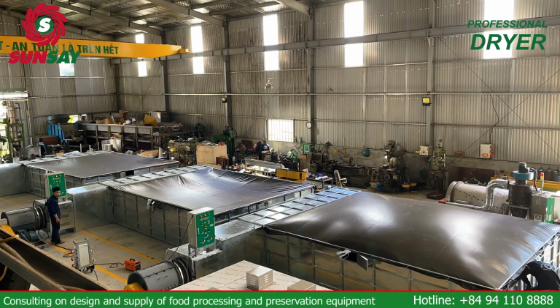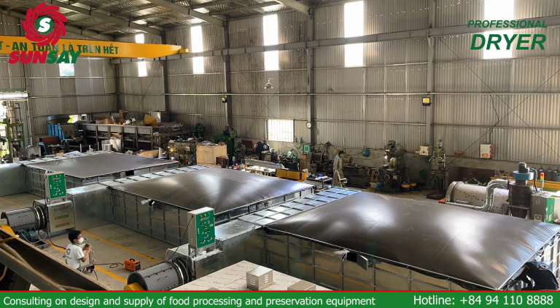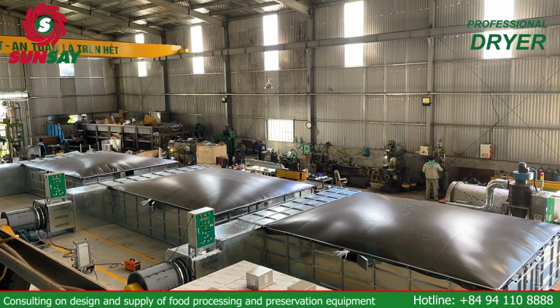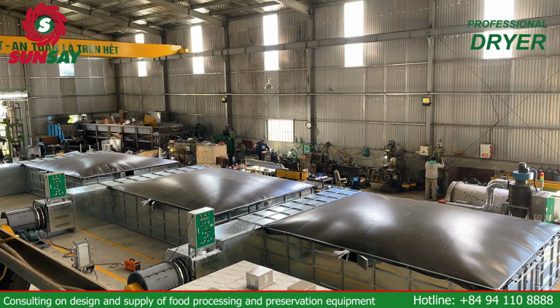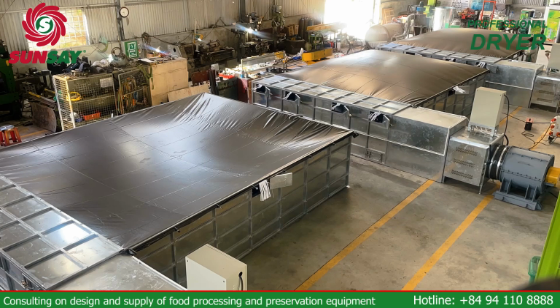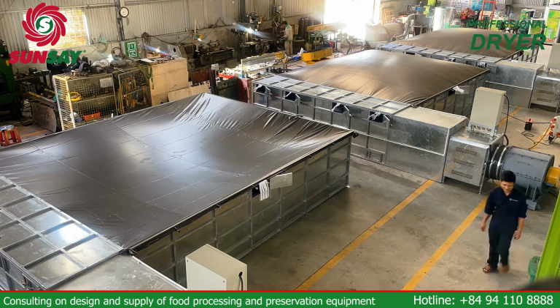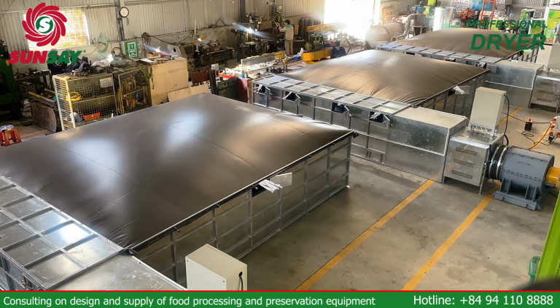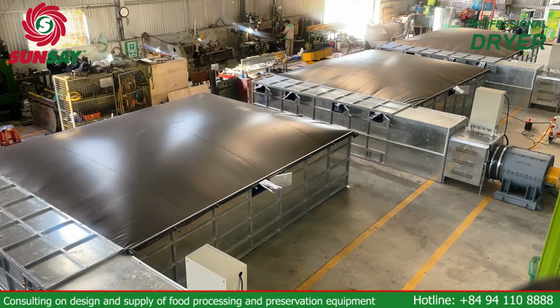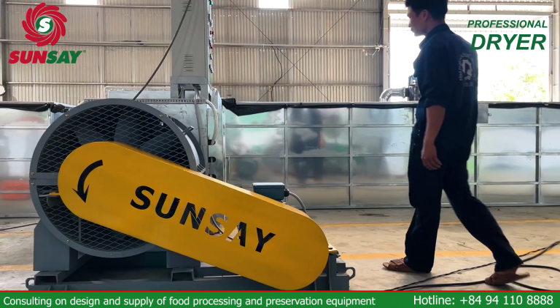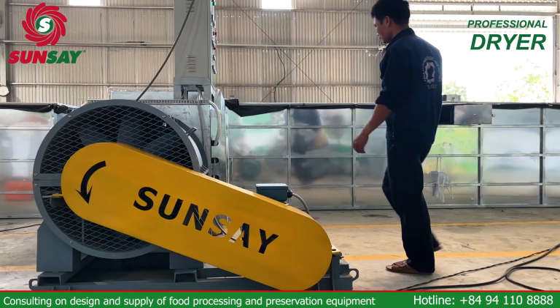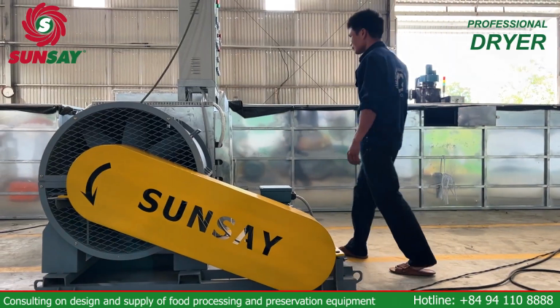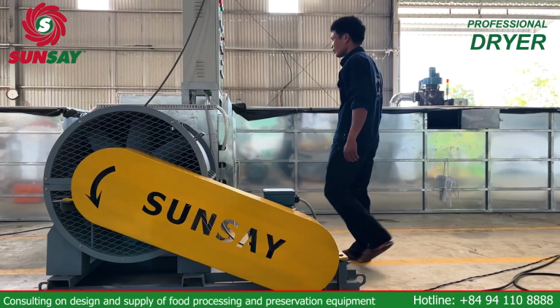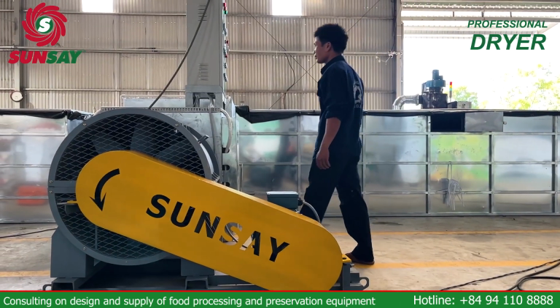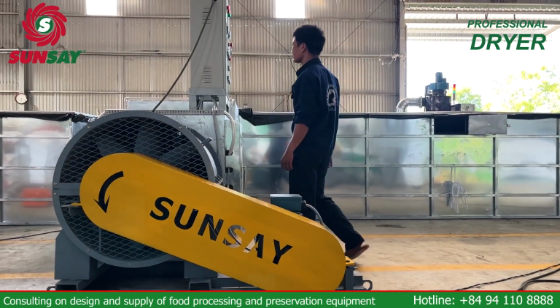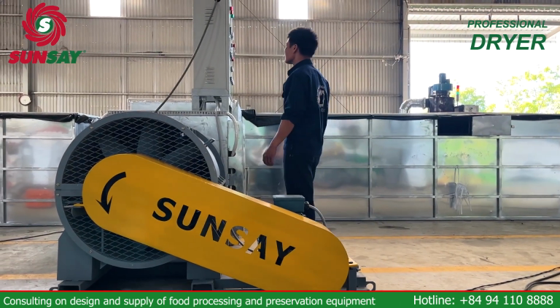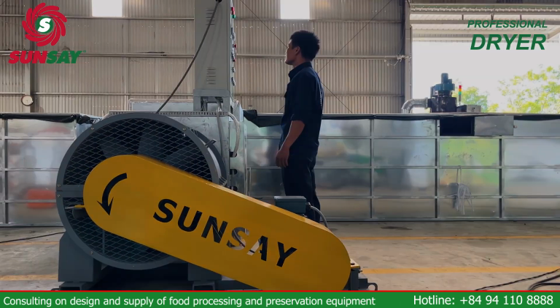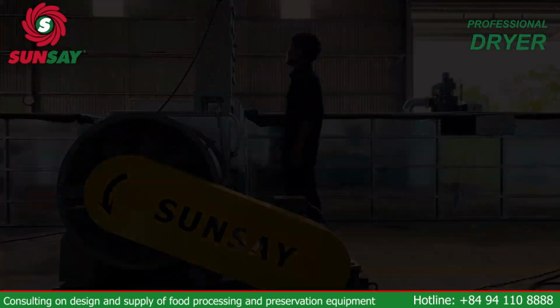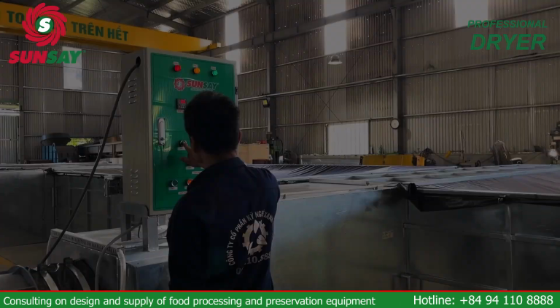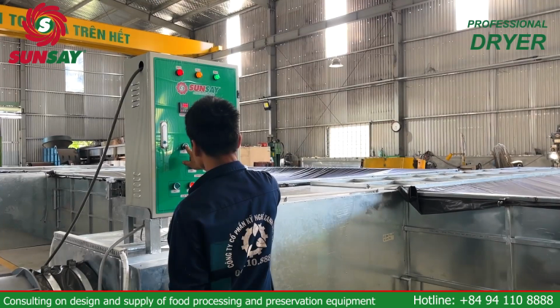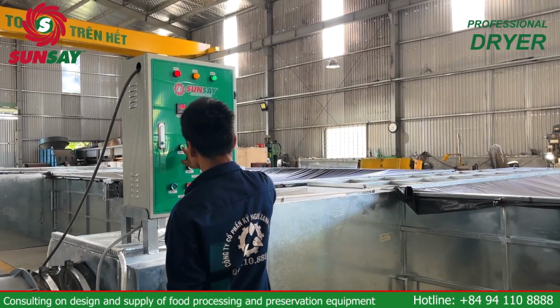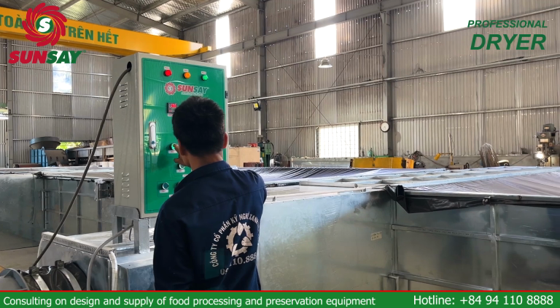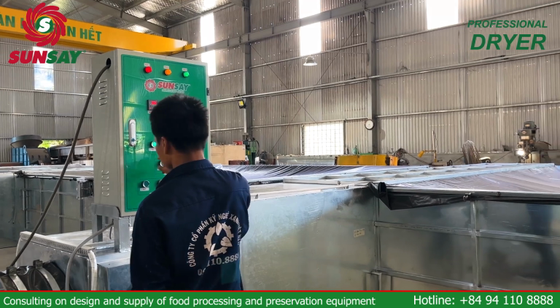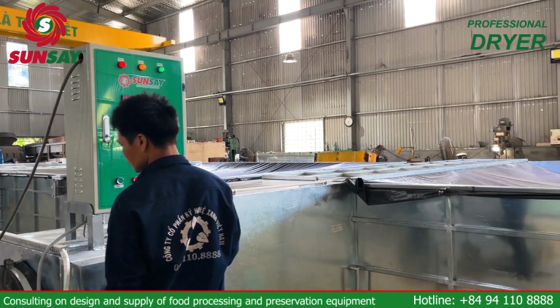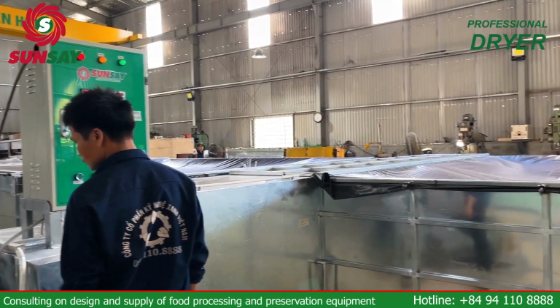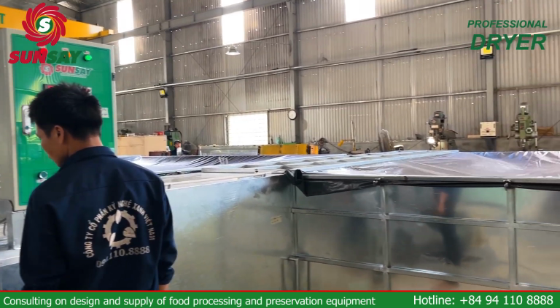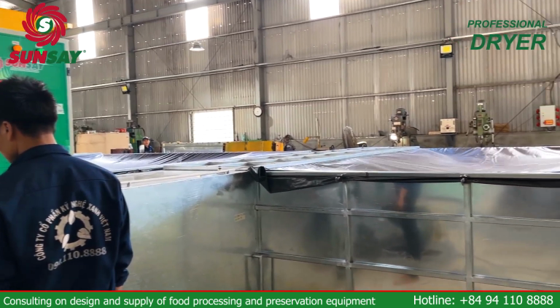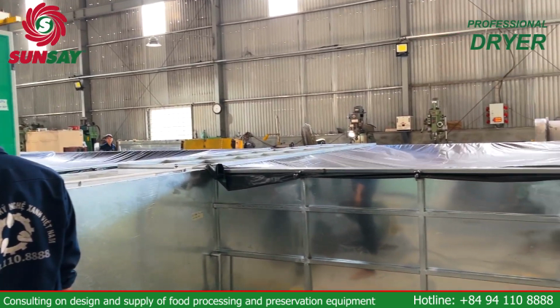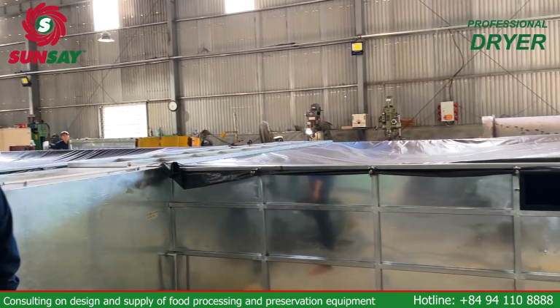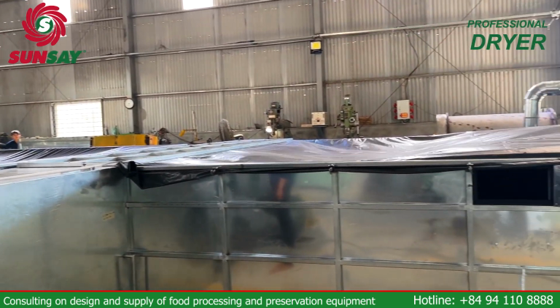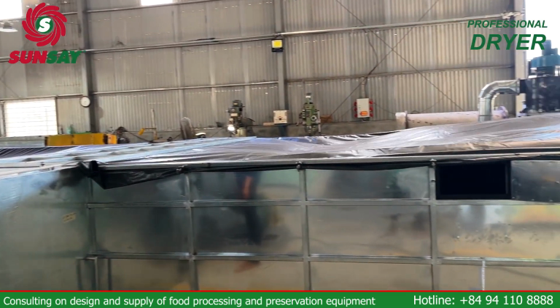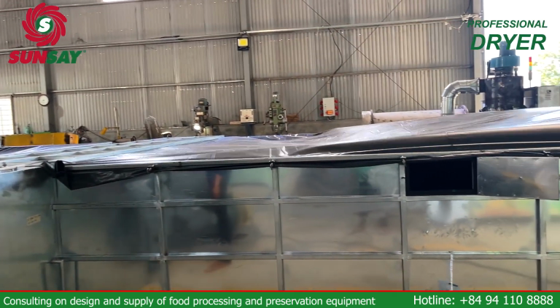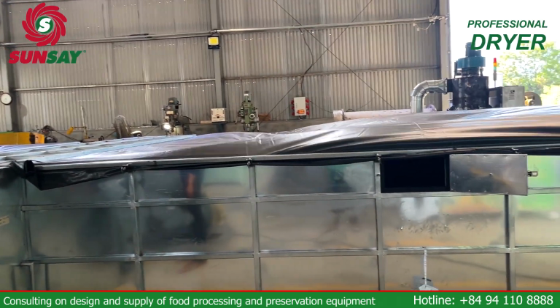Hello friends! Today, we would like to introduce to you Sunsei's agricultural product dryer with horizontal wind reversing technology.